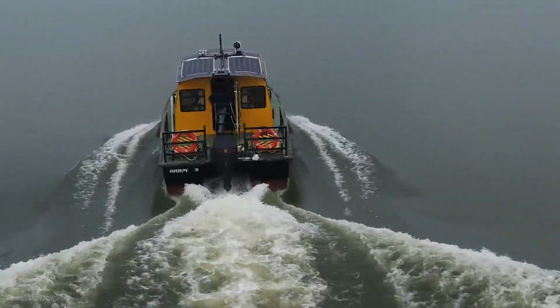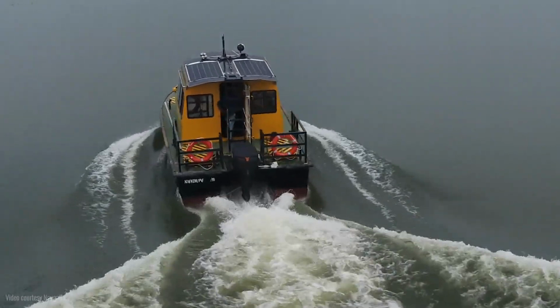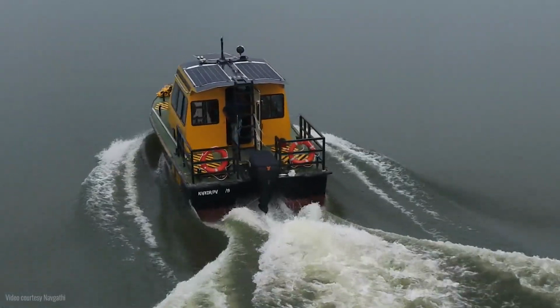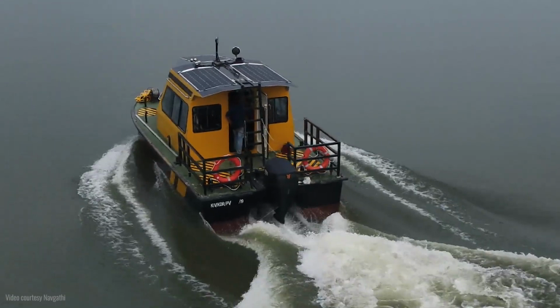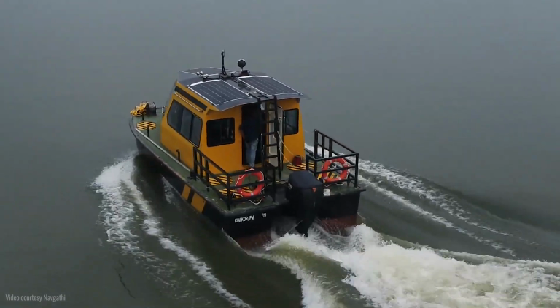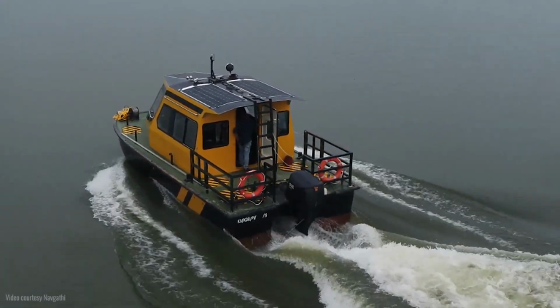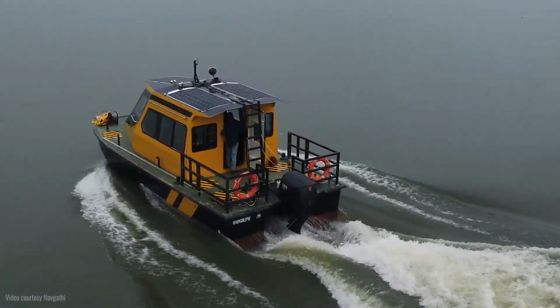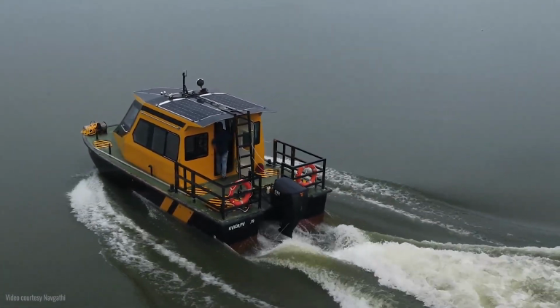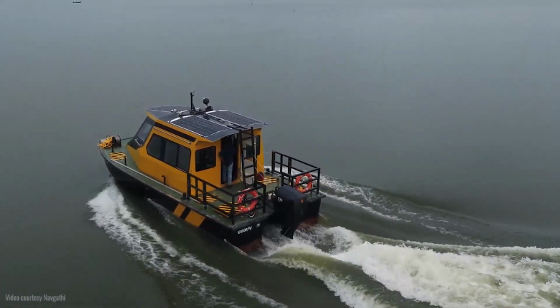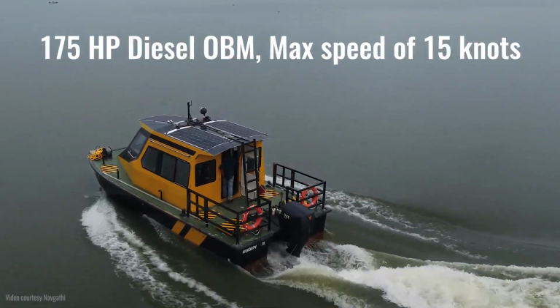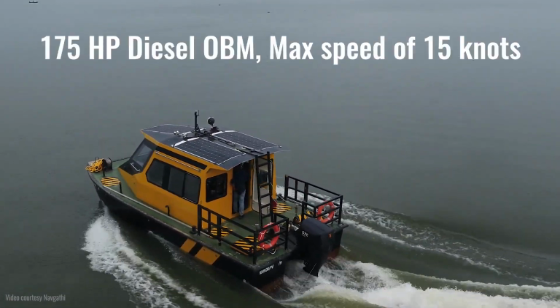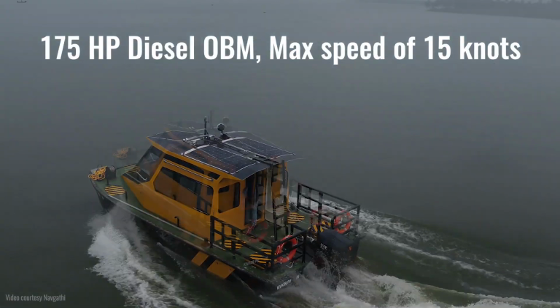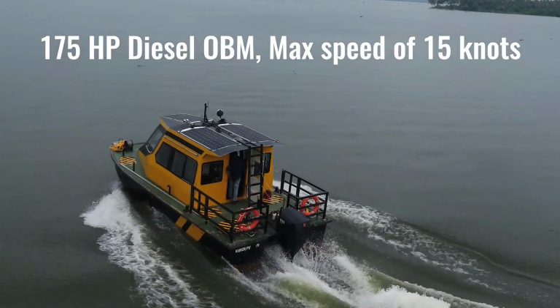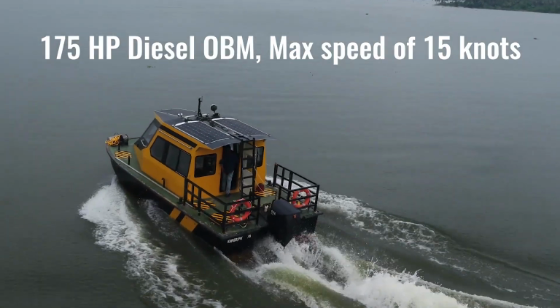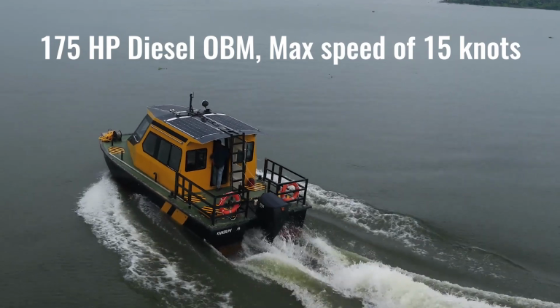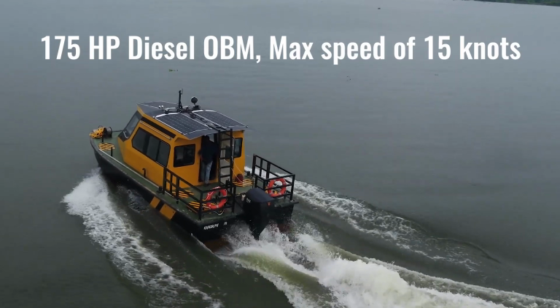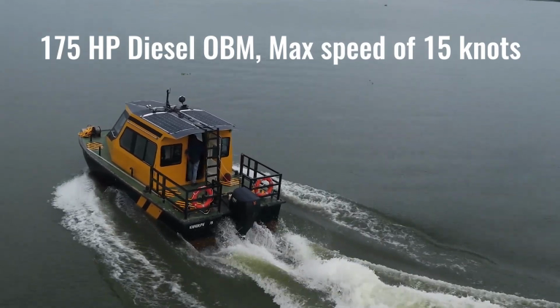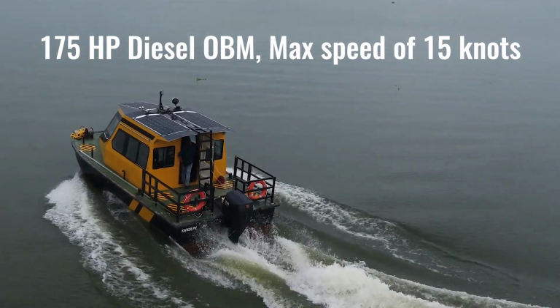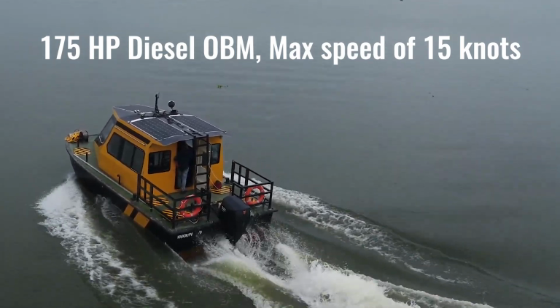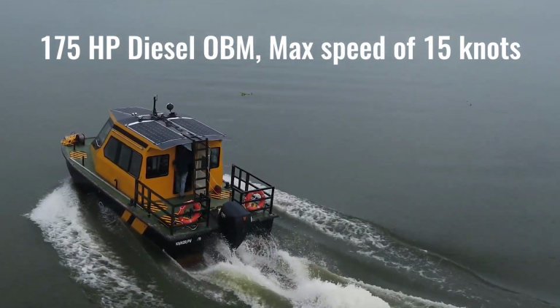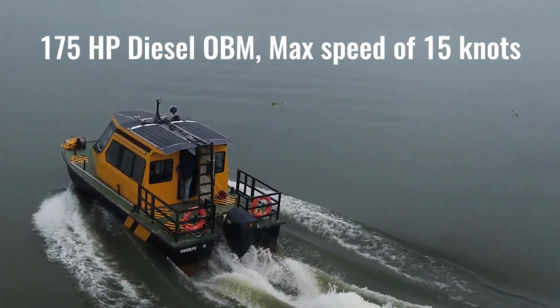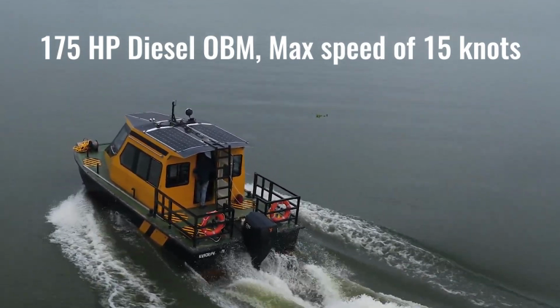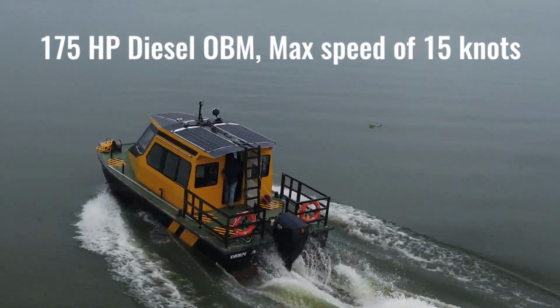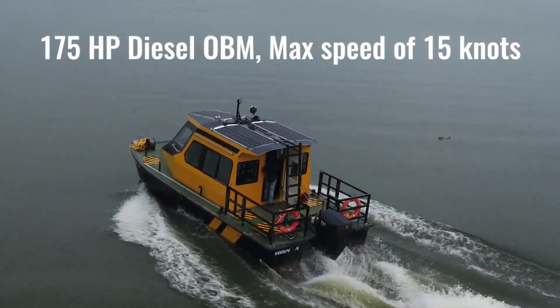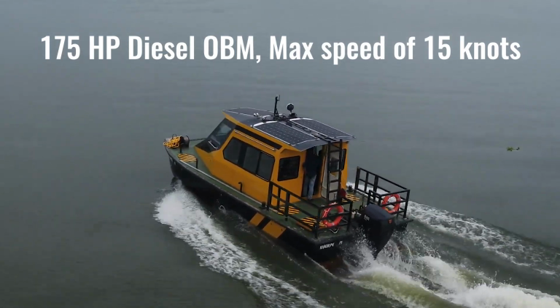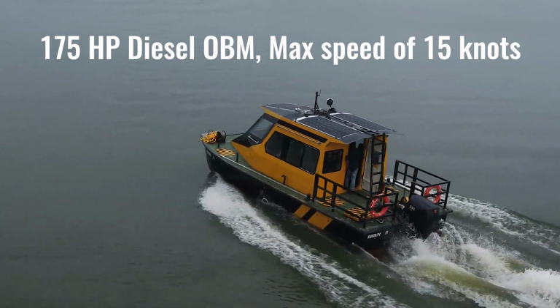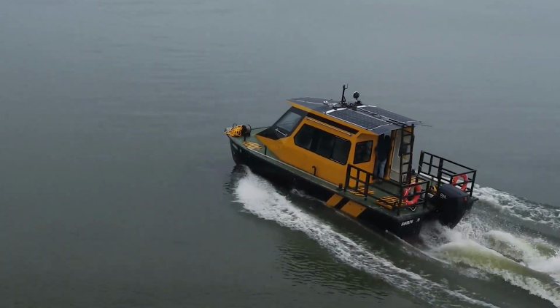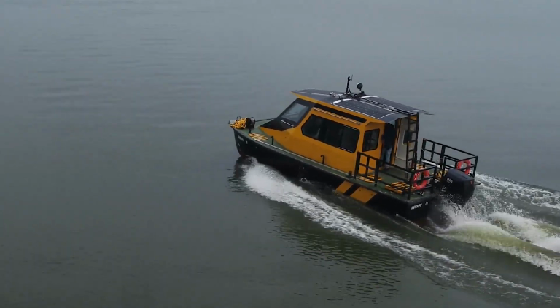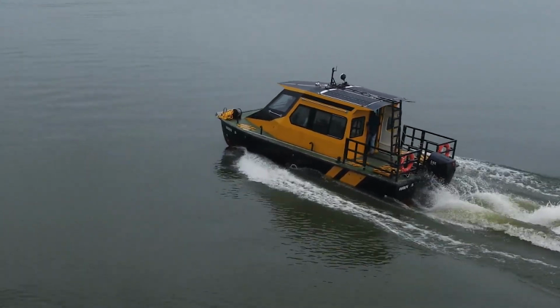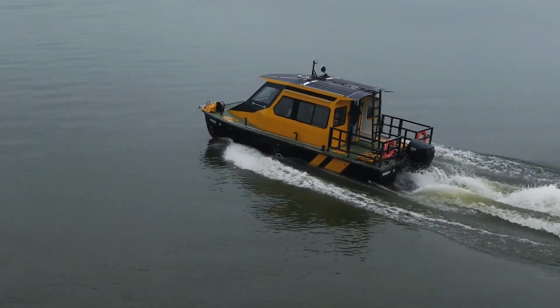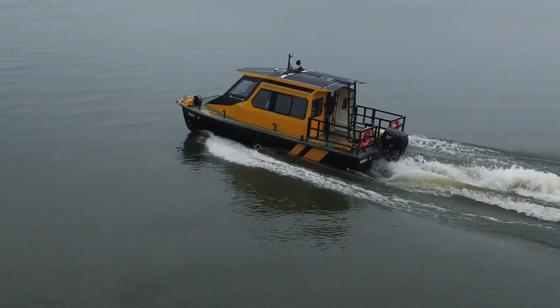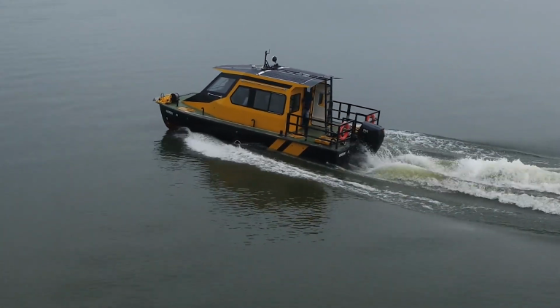The boat is powered by a high performance 175 horsepower outboard diesel engine from Ox Diesel. It promises high reliability, endurance, power and control.